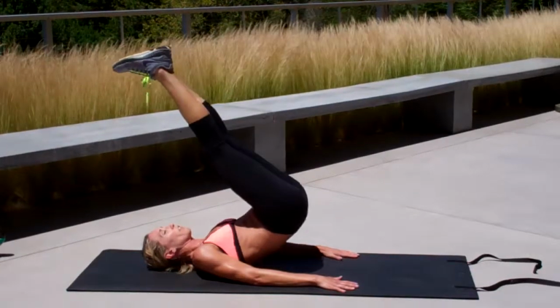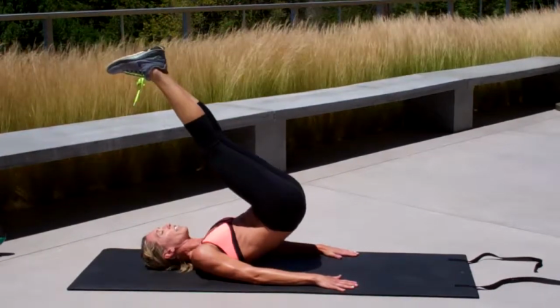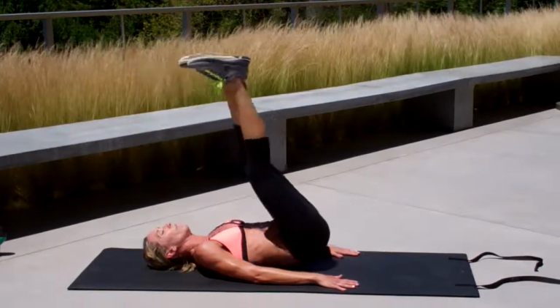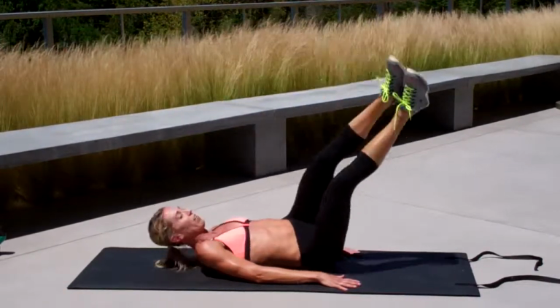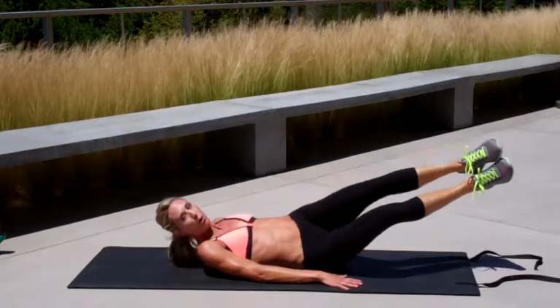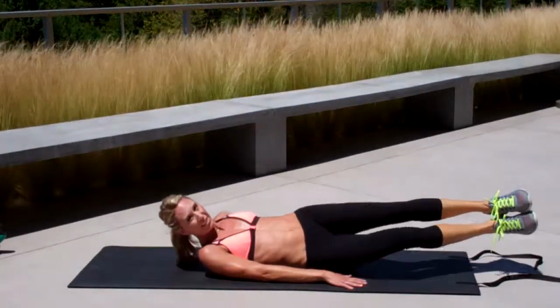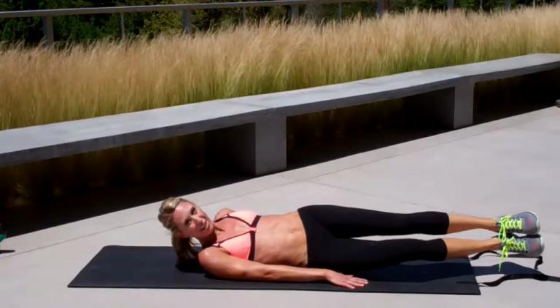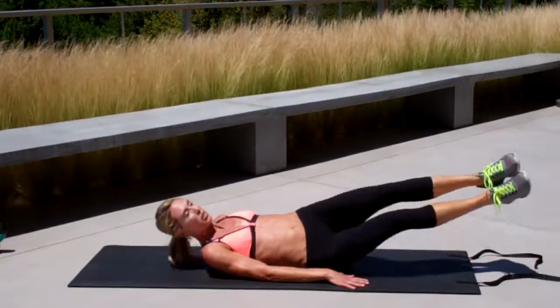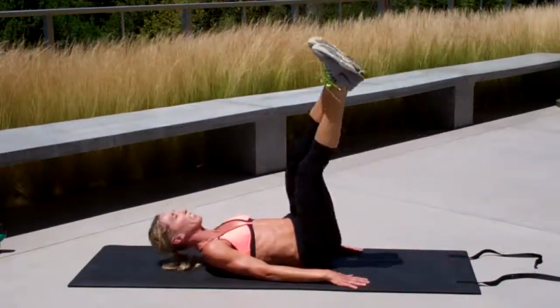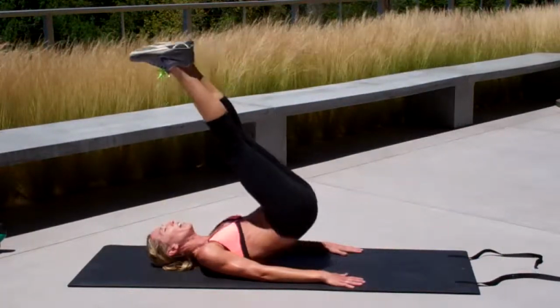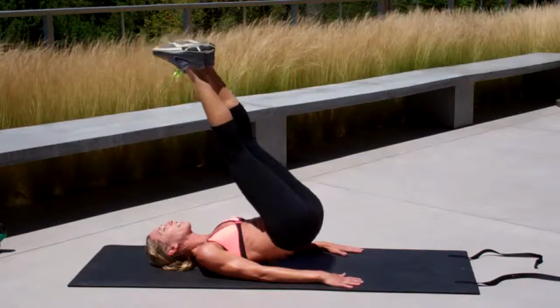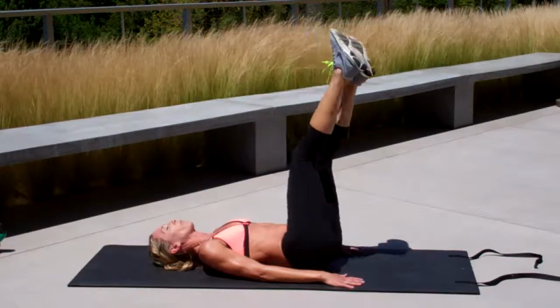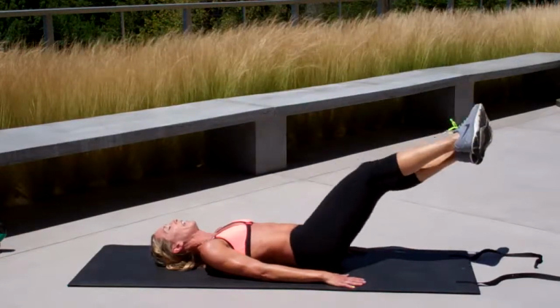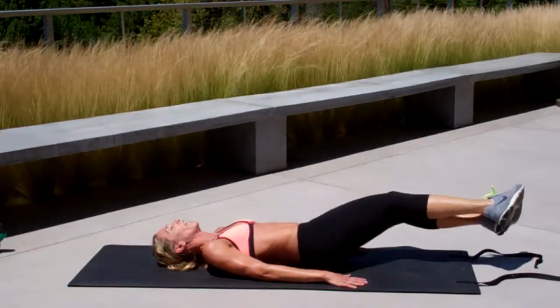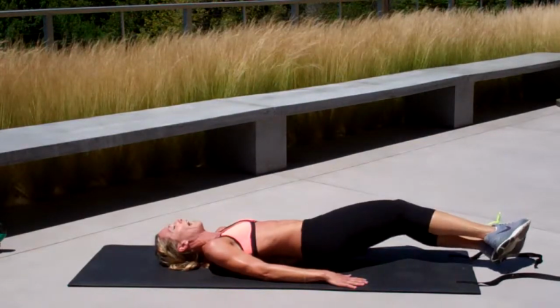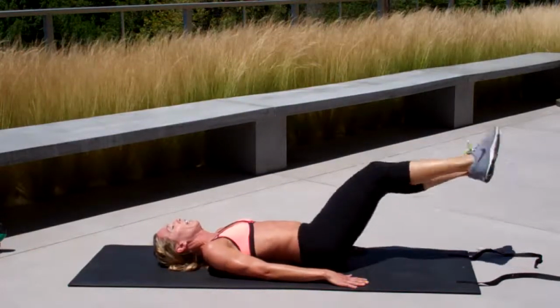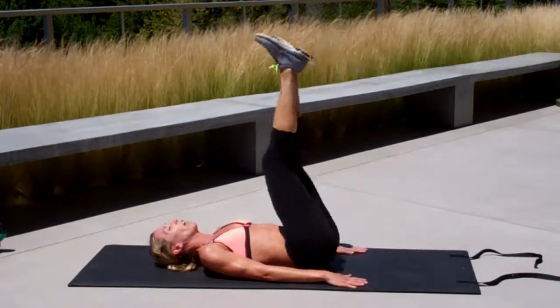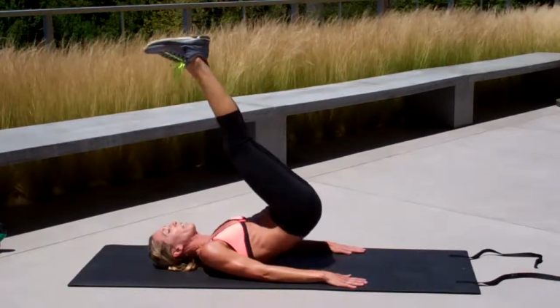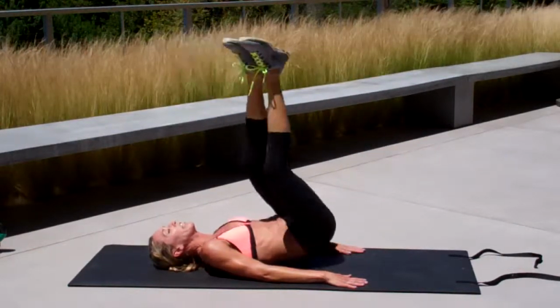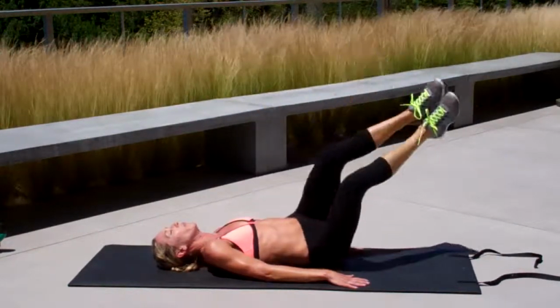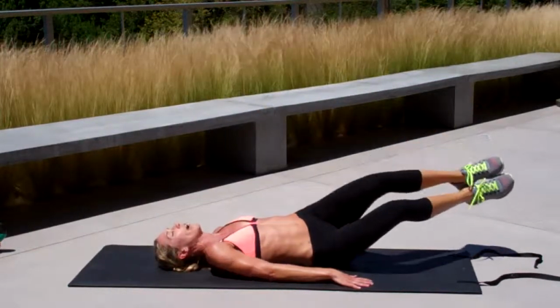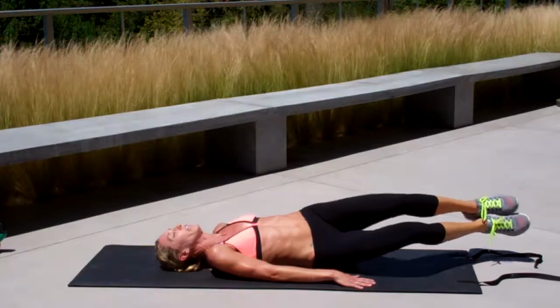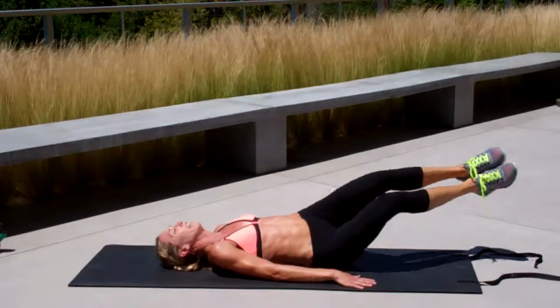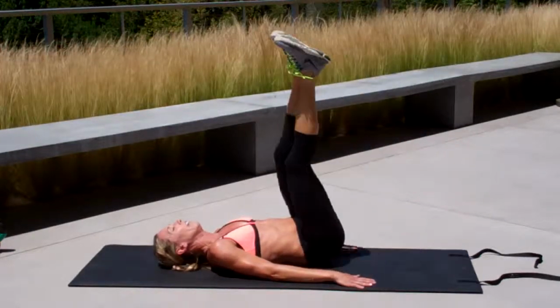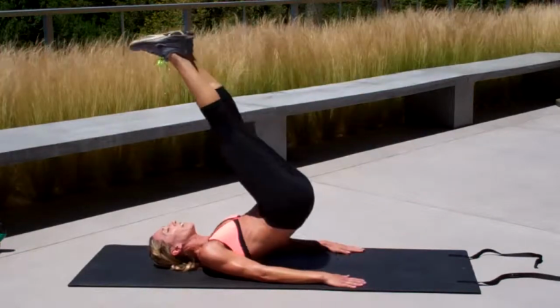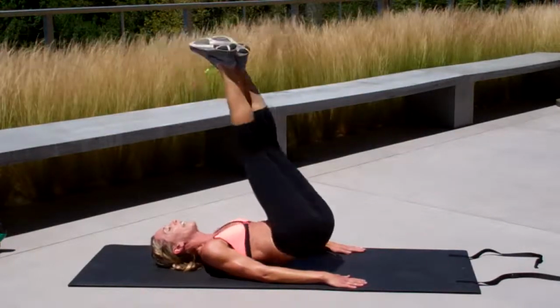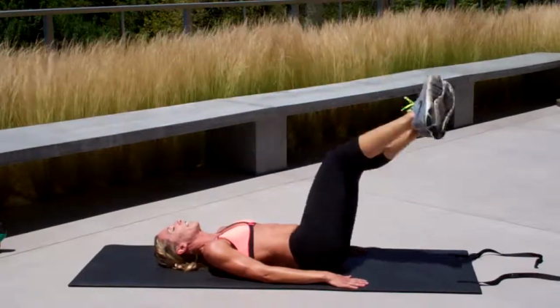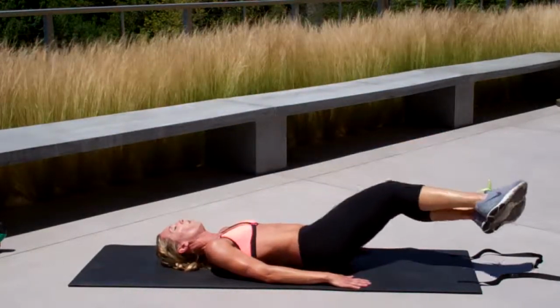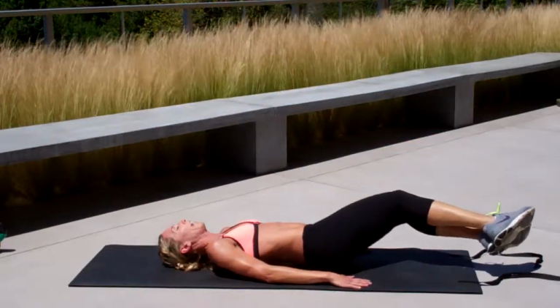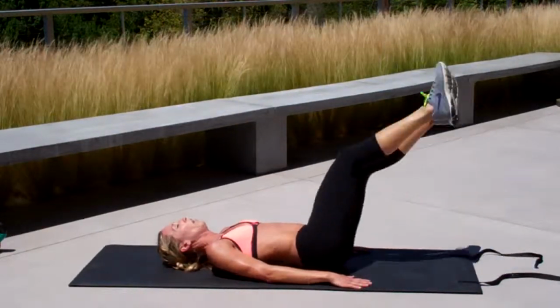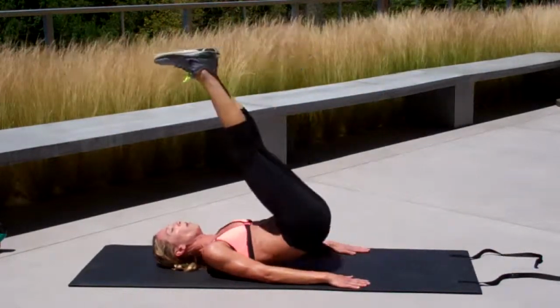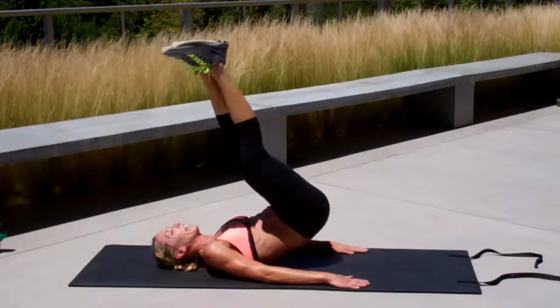Reverse crunch, come back down, drop your heels, twist your torso. You're going to keep your head down on the mat. You are going to bend your knees when you drop your heels. That's the whole thing — one minute here.